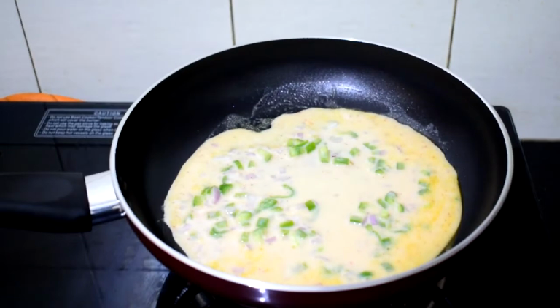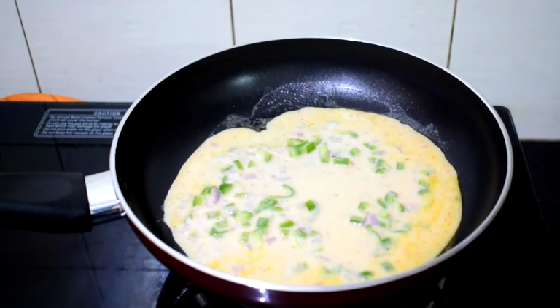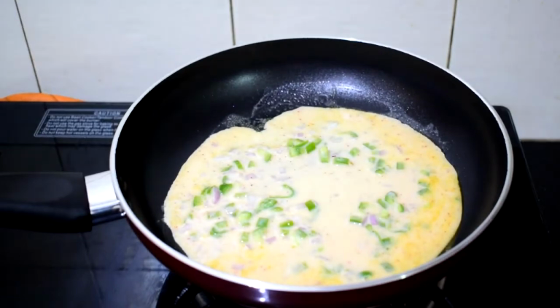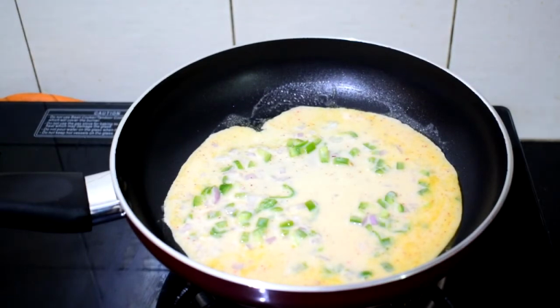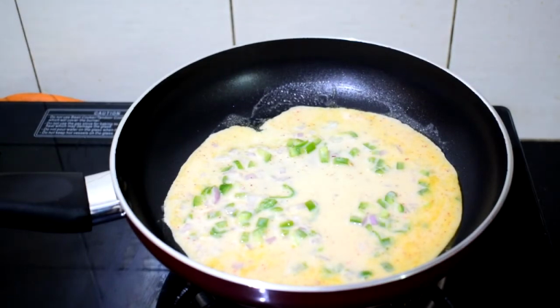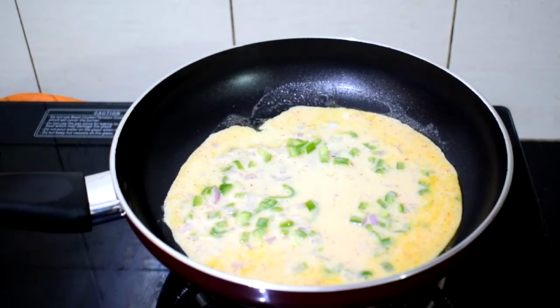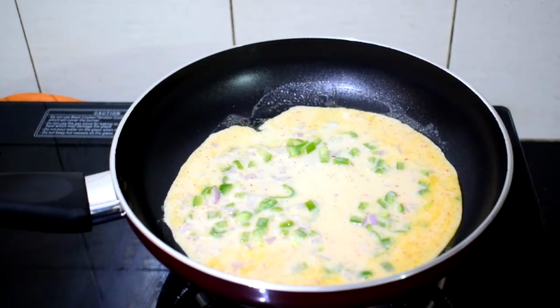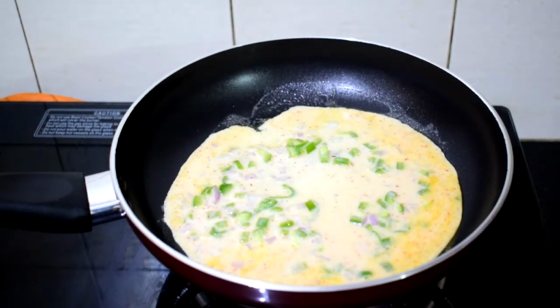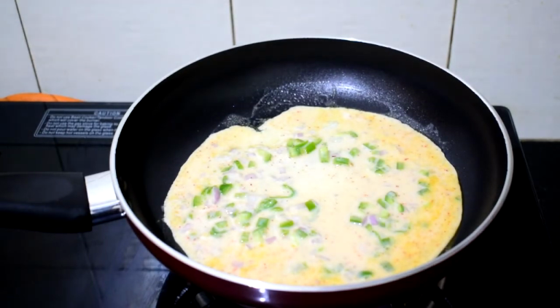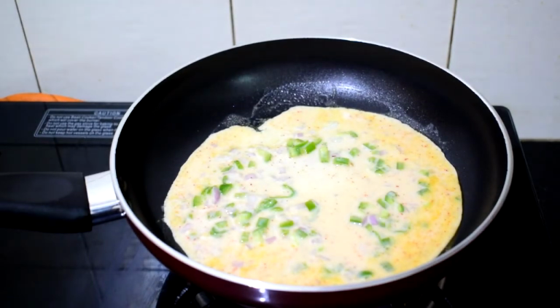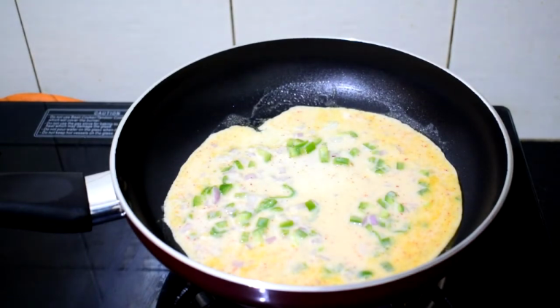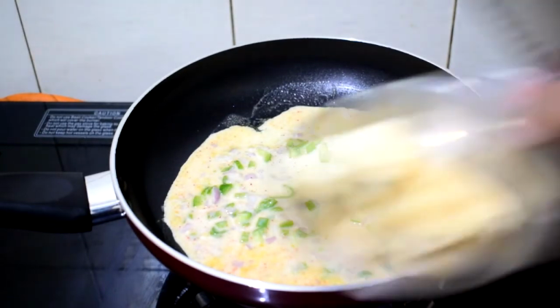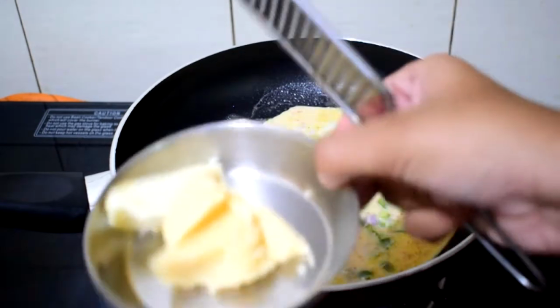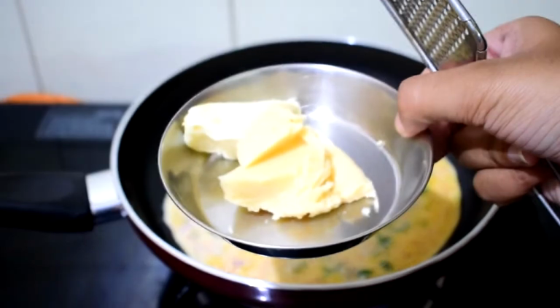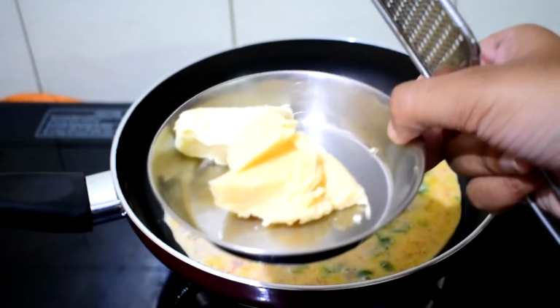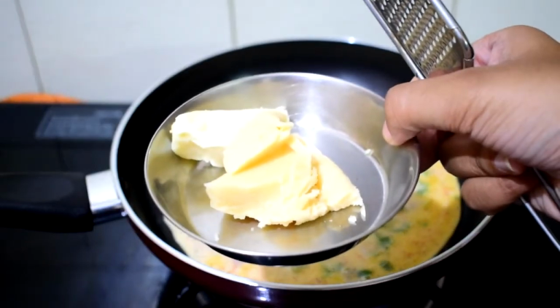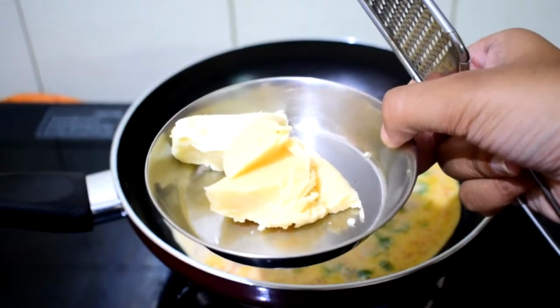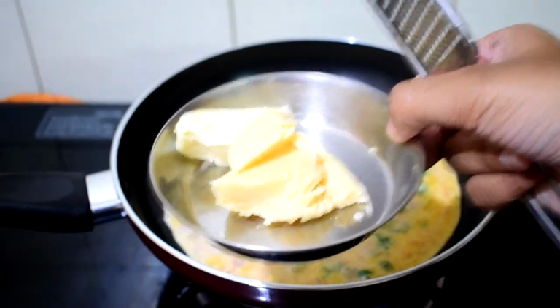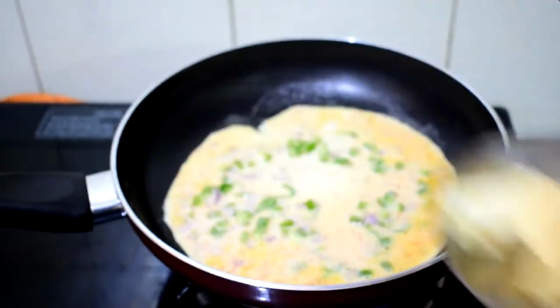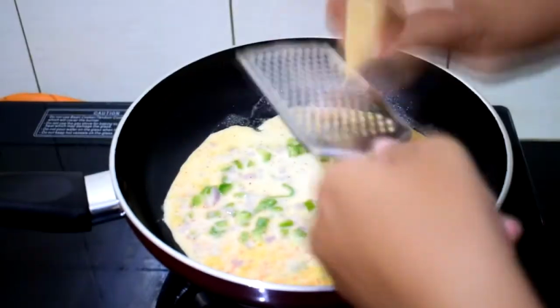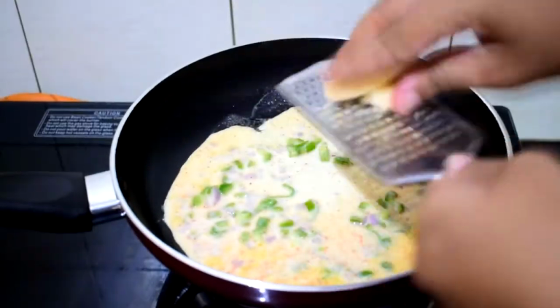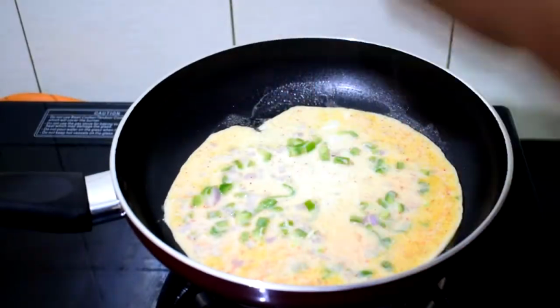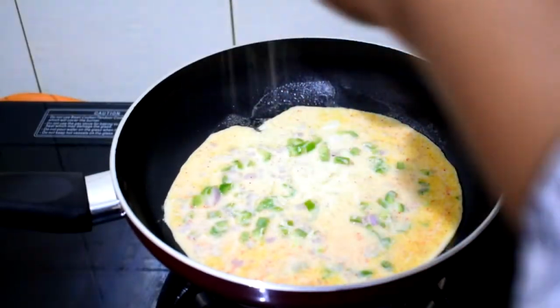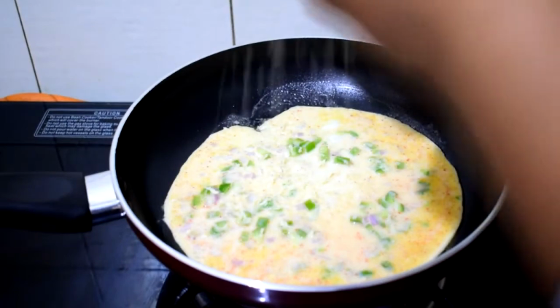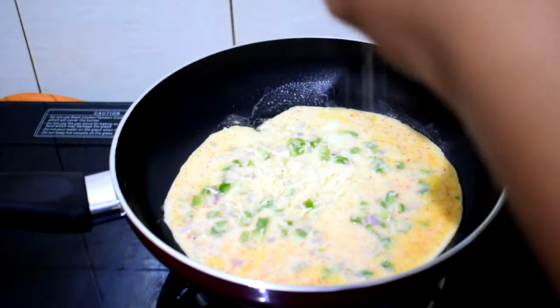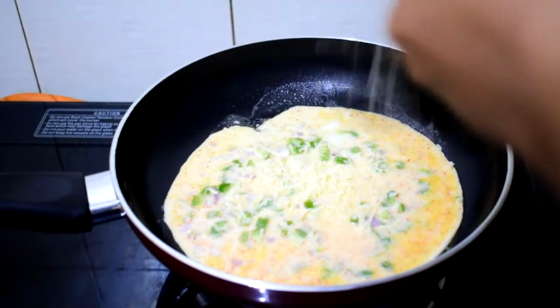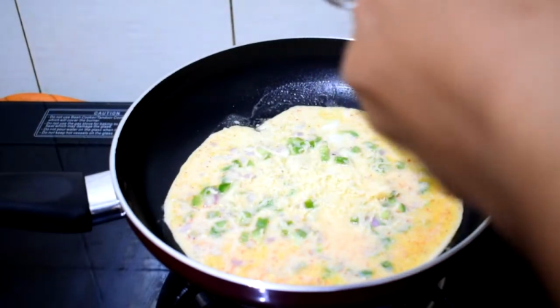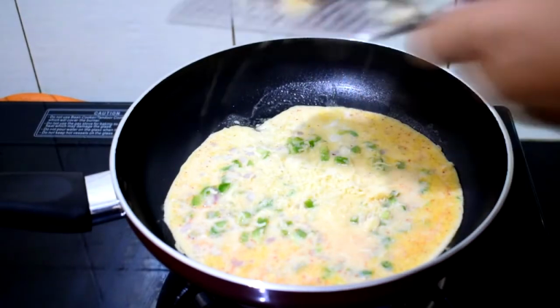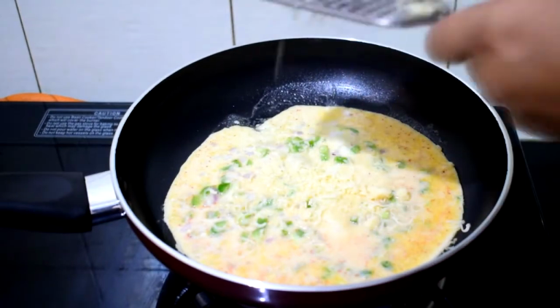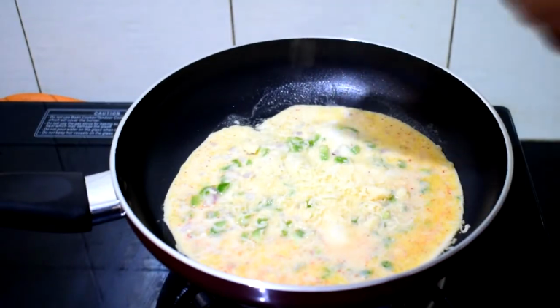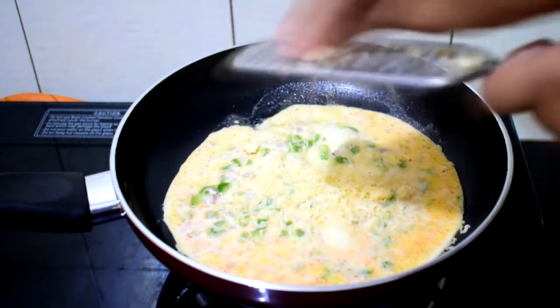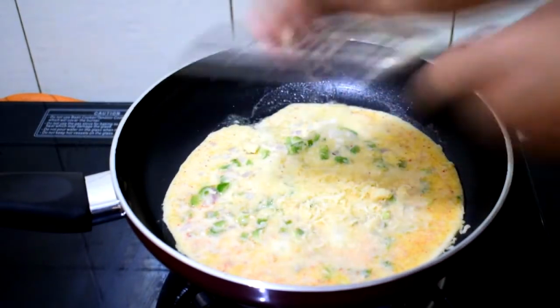And later this will help us to slide off the omelet extremely easily. Keep the flame at medium and start pouring in the egg mixture, then start grating your cheese on top. The amount of cheese is completely up to your liking, but as always, the more the better.